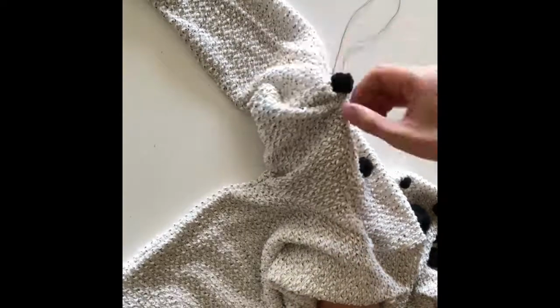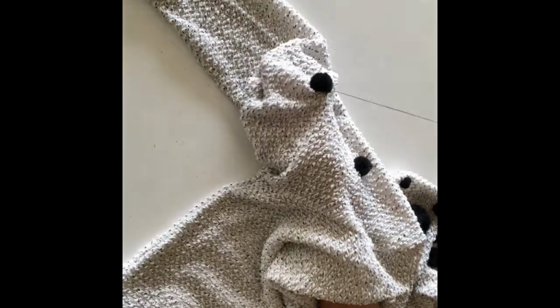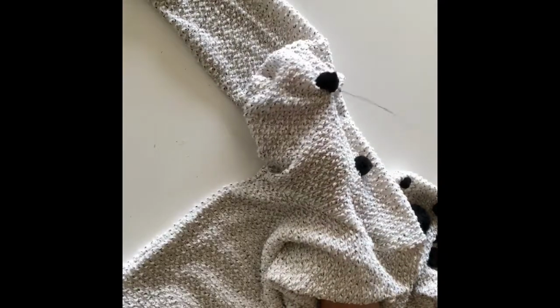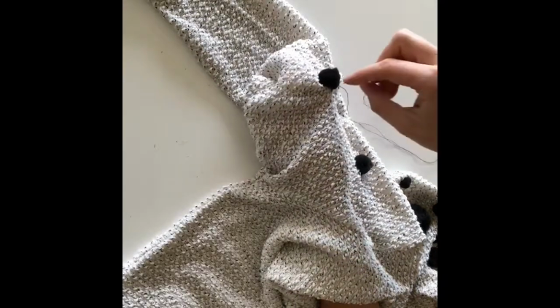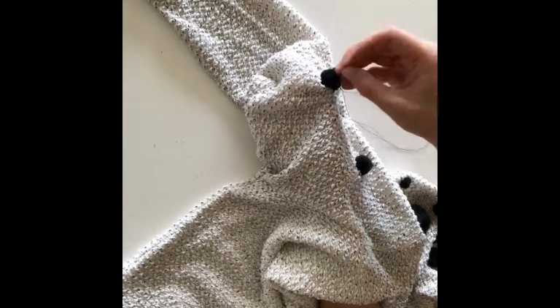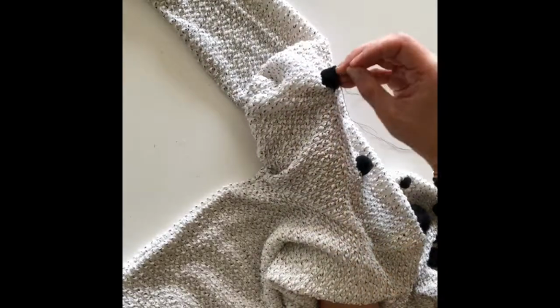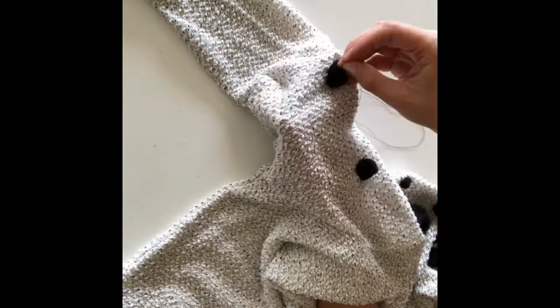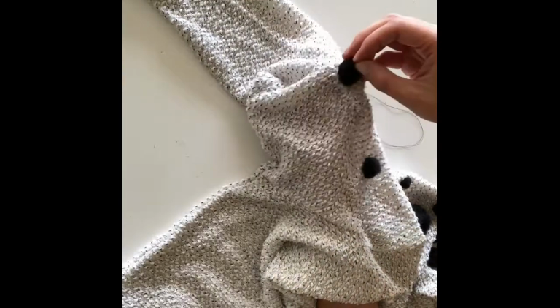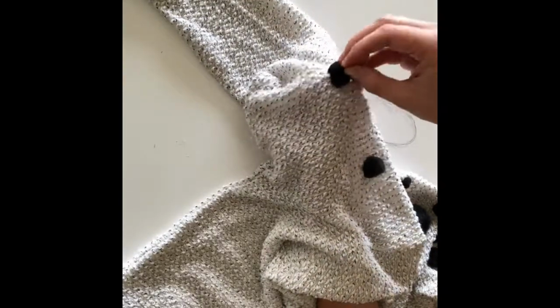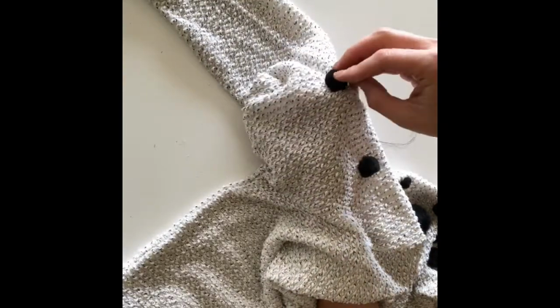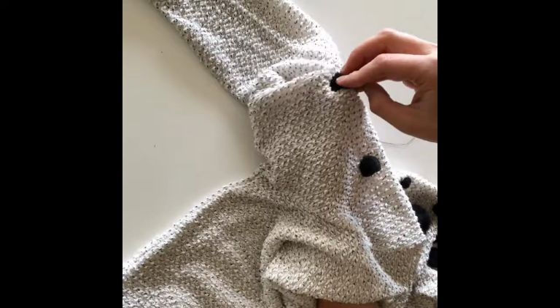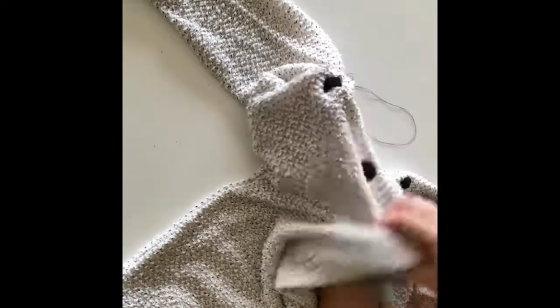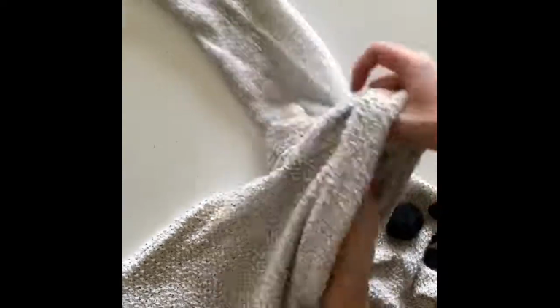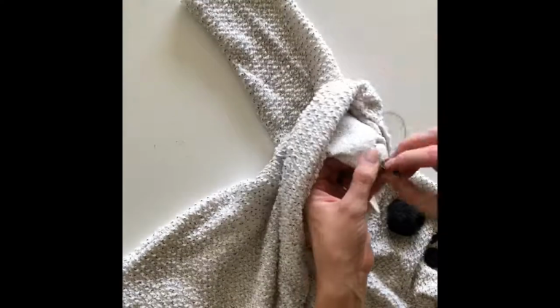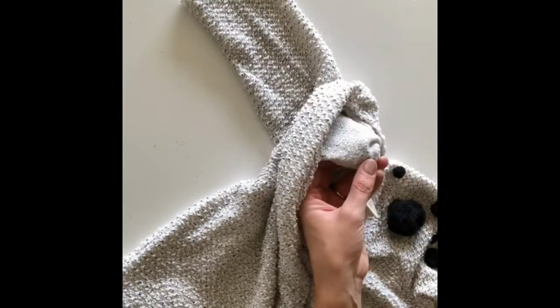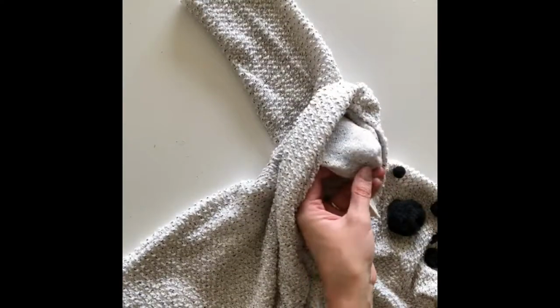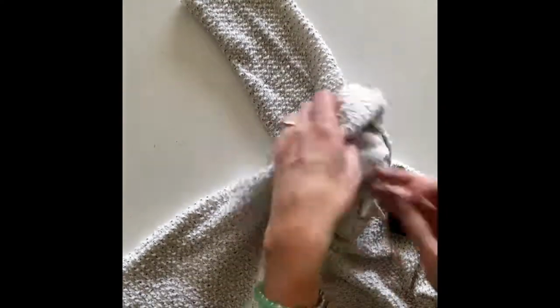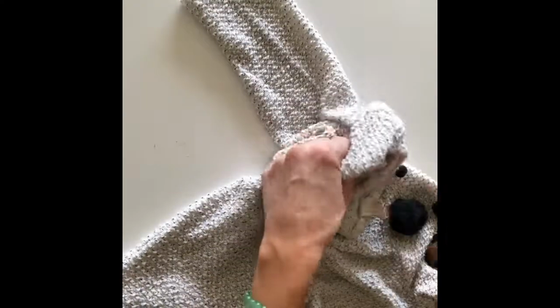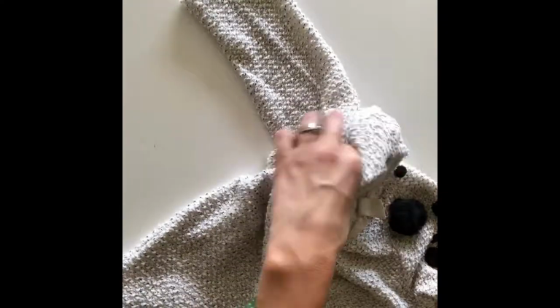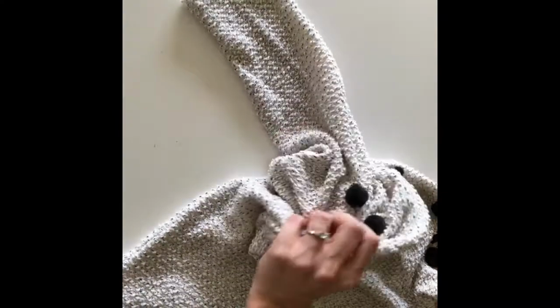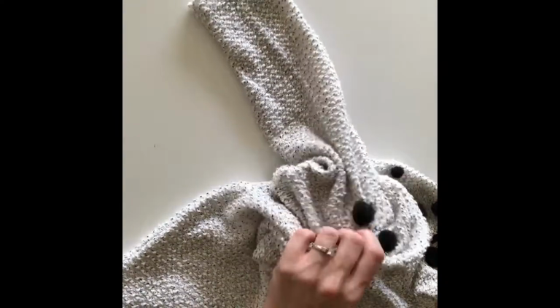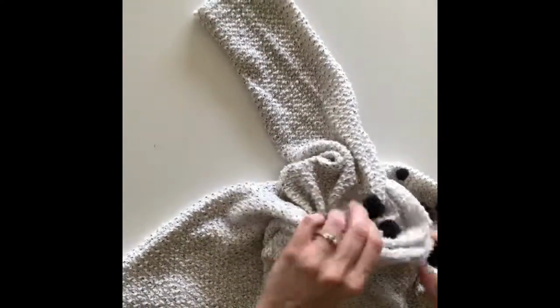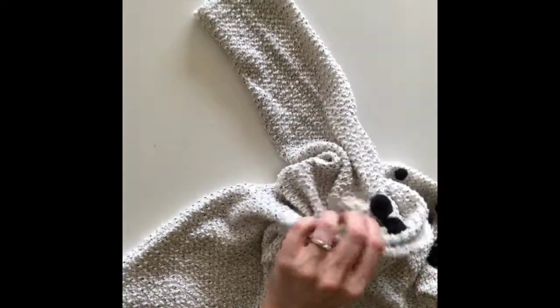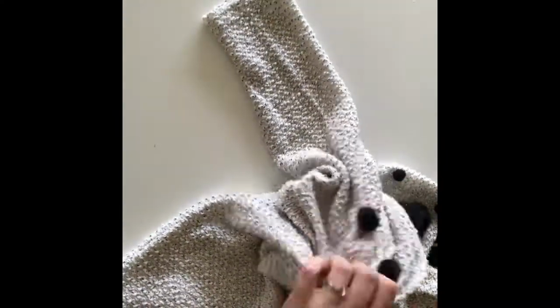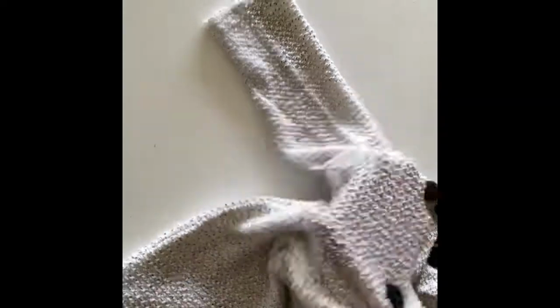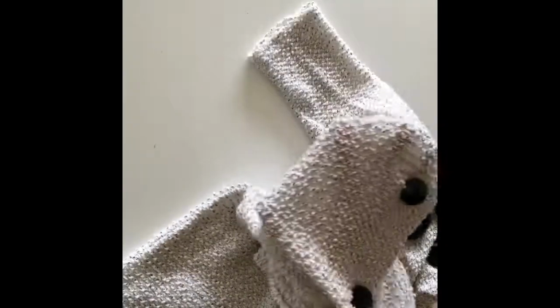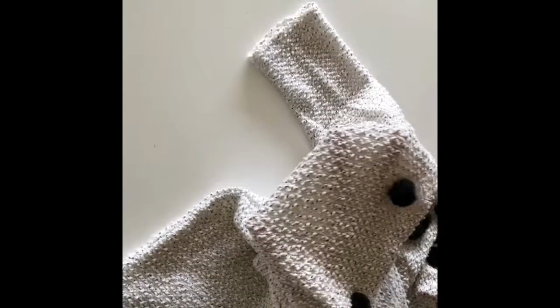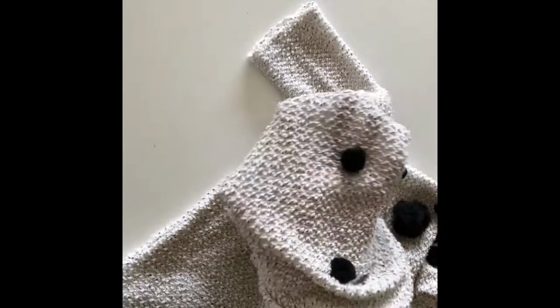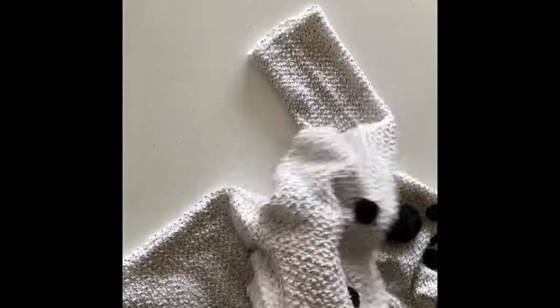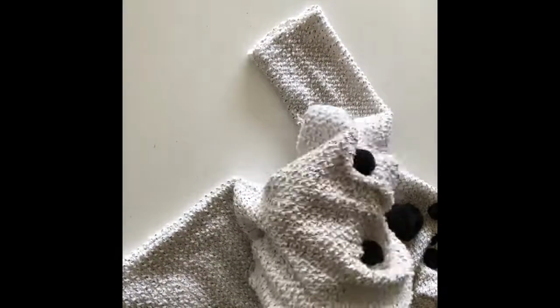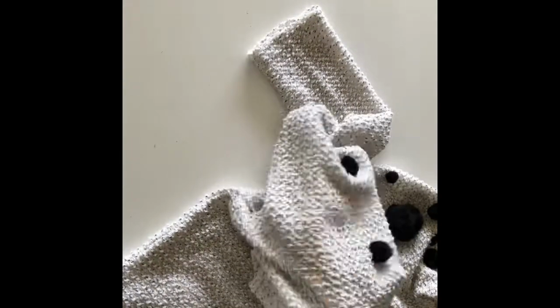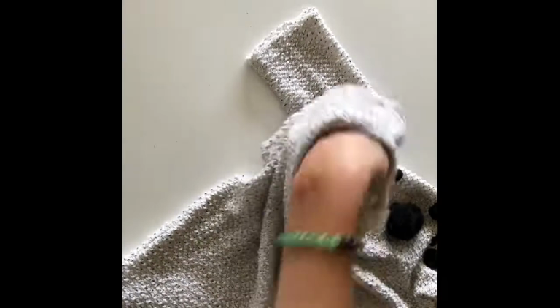Next, you're just going to push your needle through the single layer of your sleeve and pull your pom-pom through. Pass through your pom-pom and your sweater about three times to be sure your pom-pom is really secure, before you tie your thread off and trim.